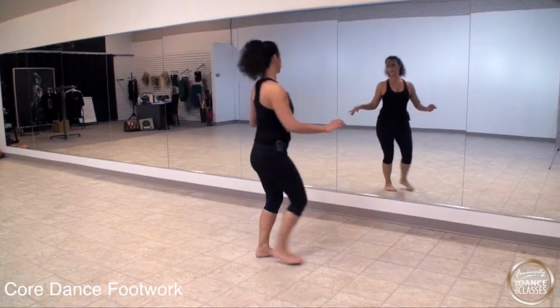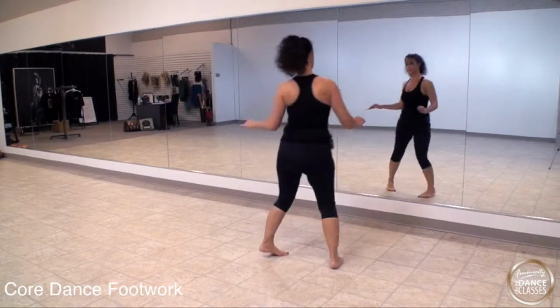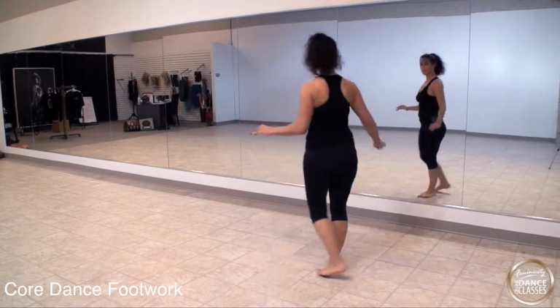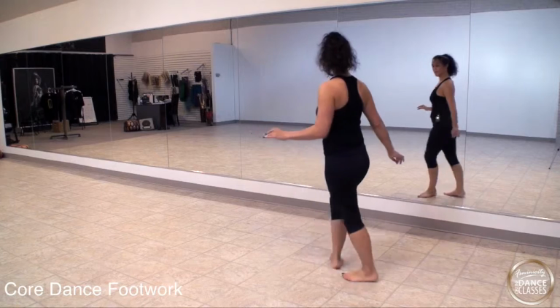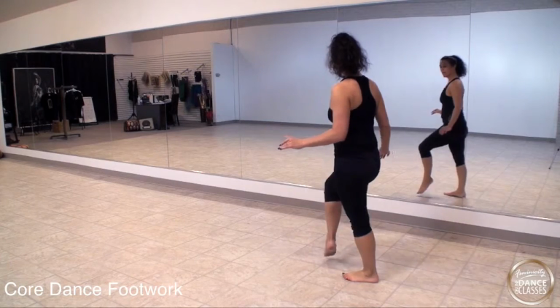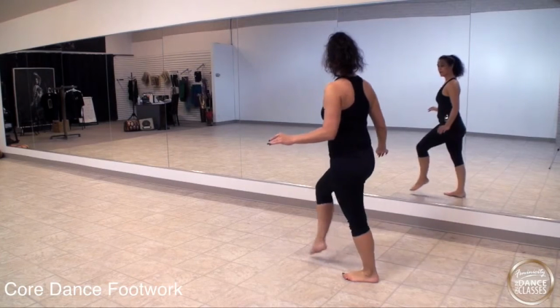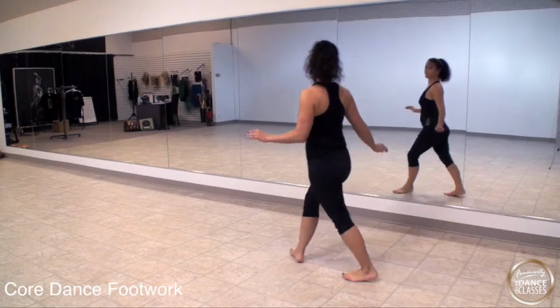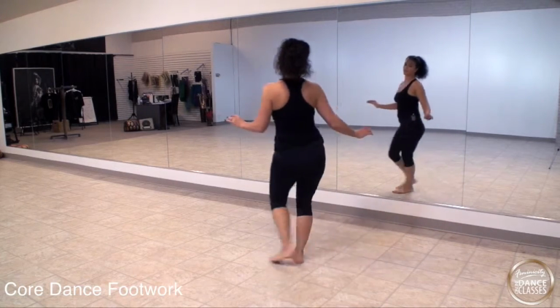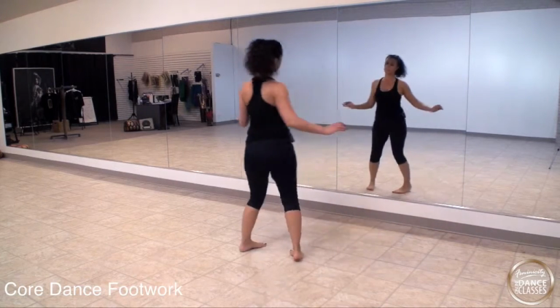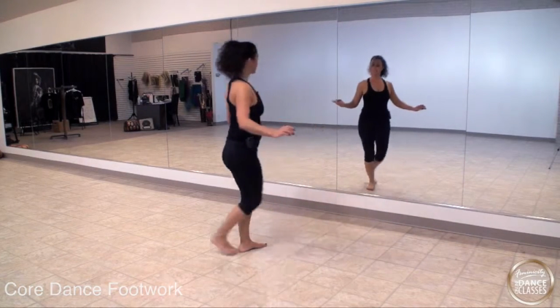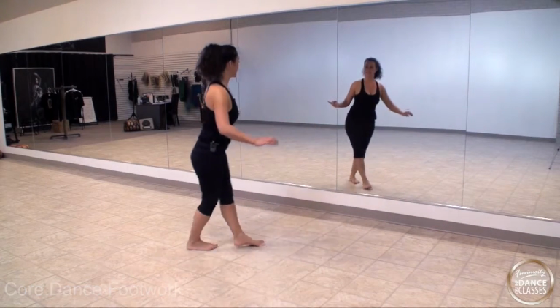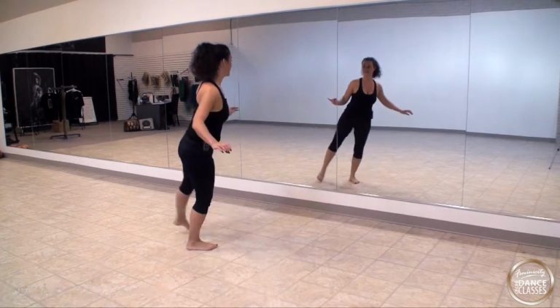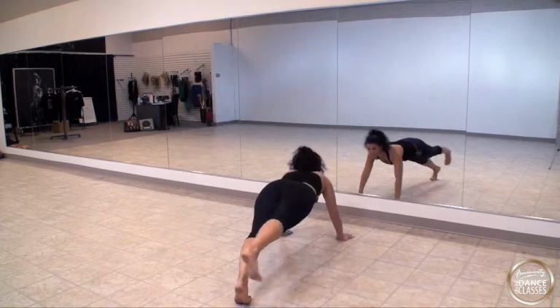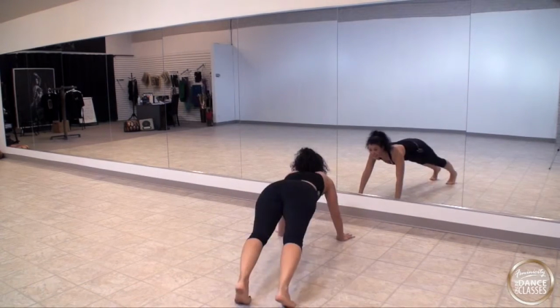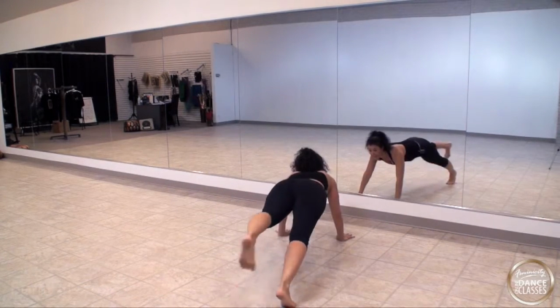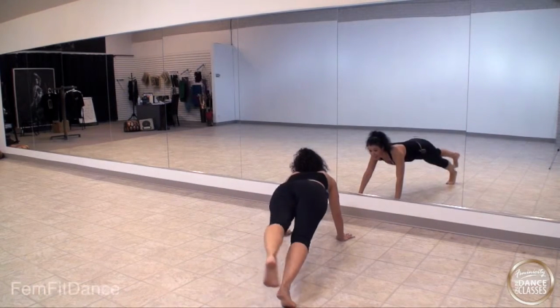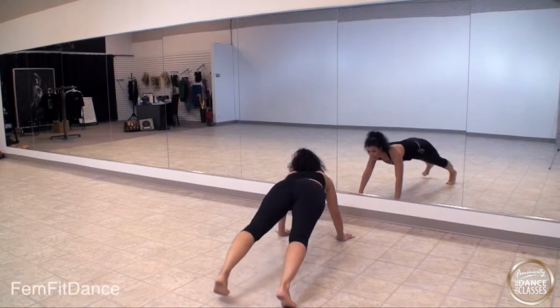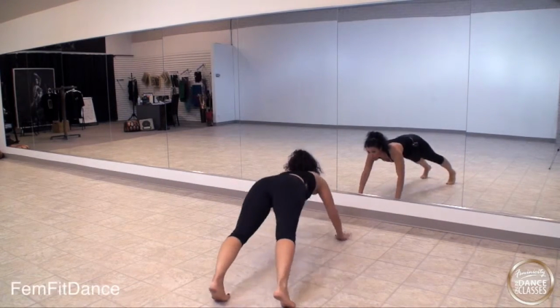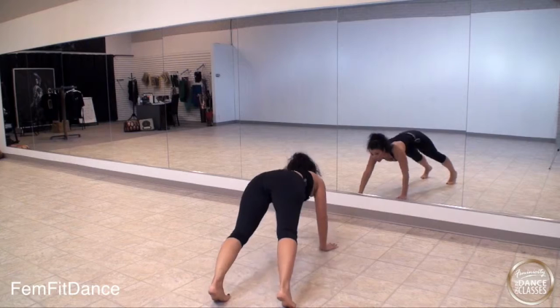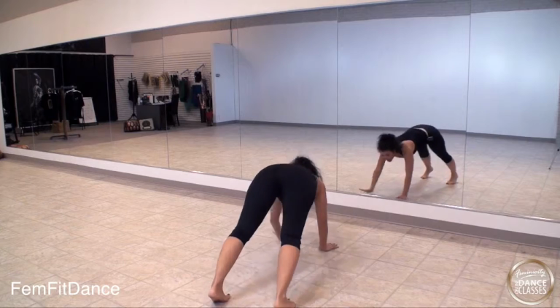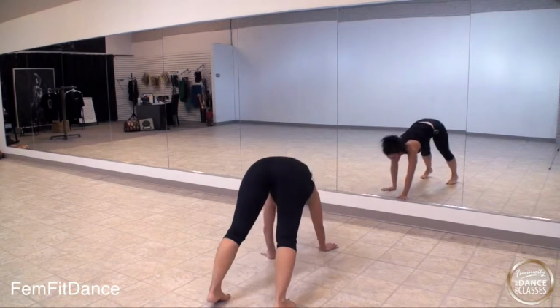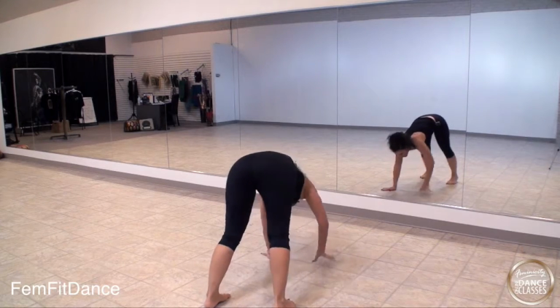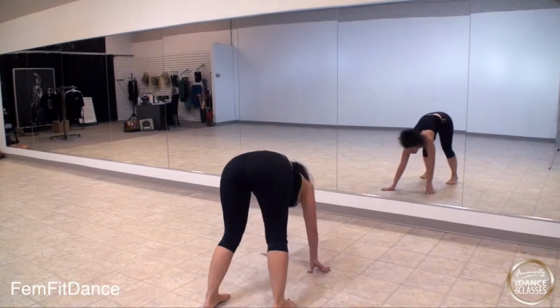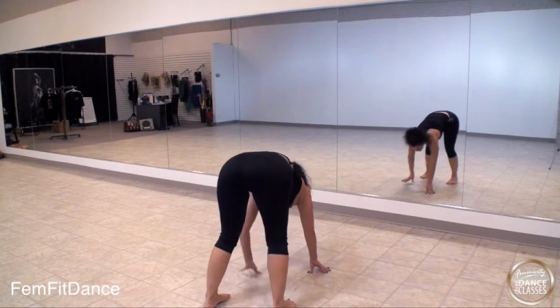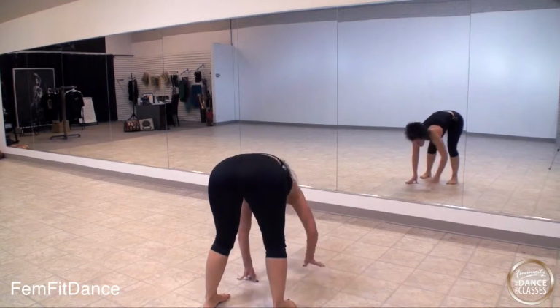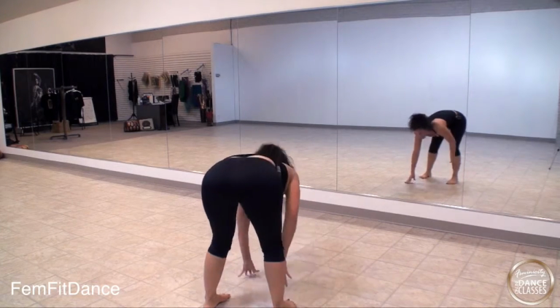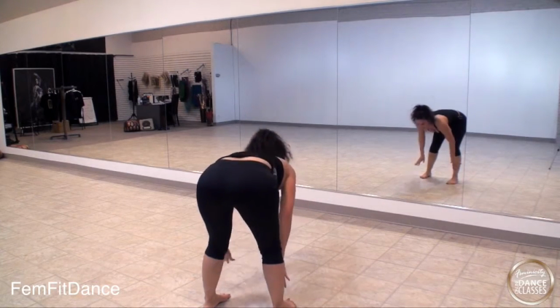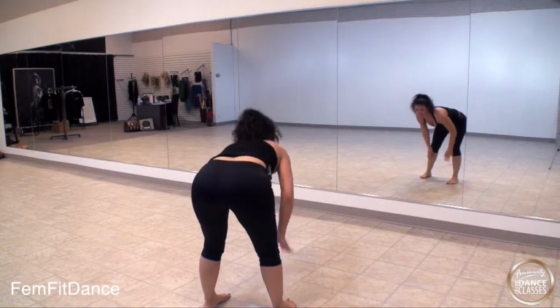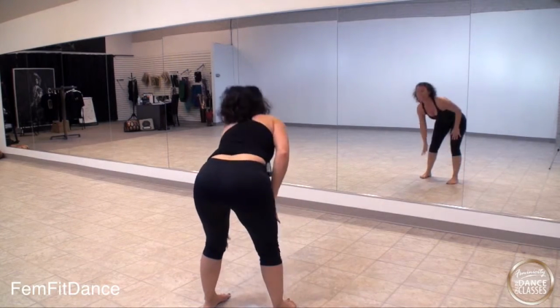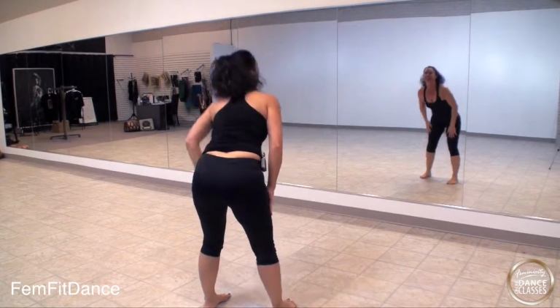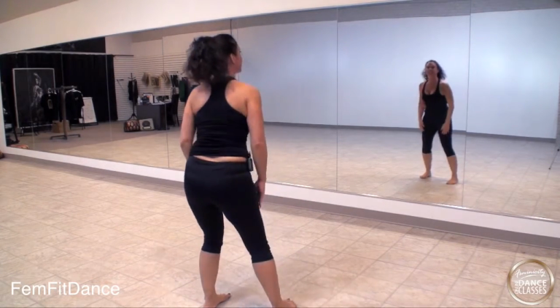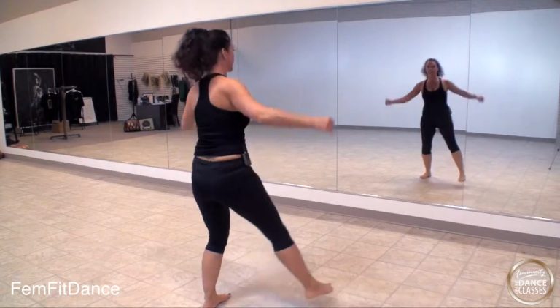1, 2, 3, 4, 5, 6, 7, 8. Step. Now walk back. 1, 2, 3, 4. Up. 5, 6, 7. Step touch.